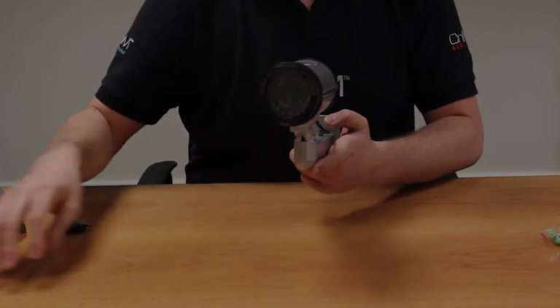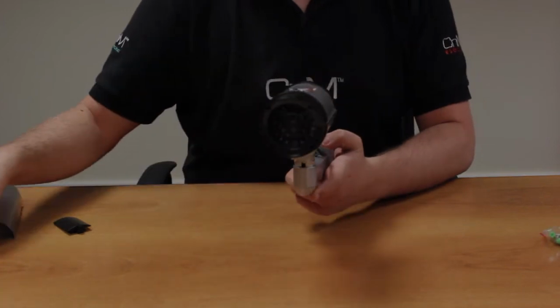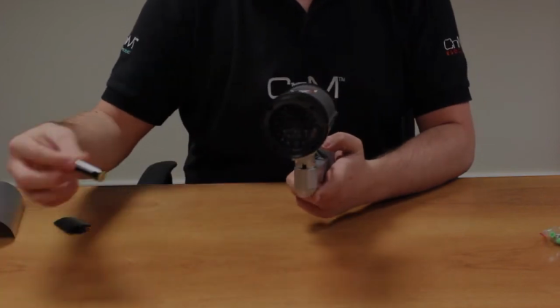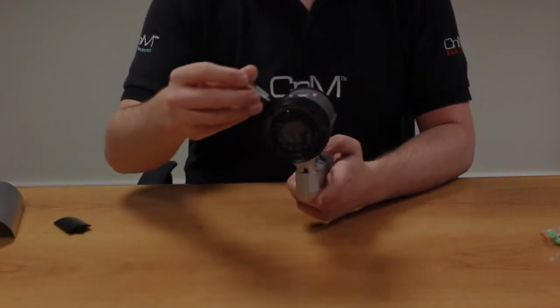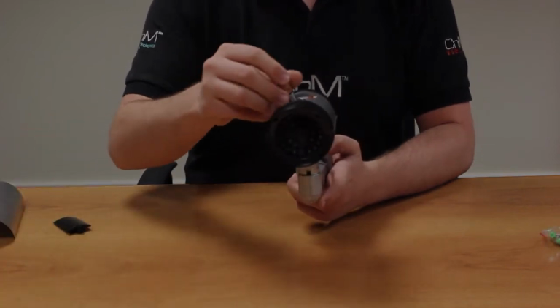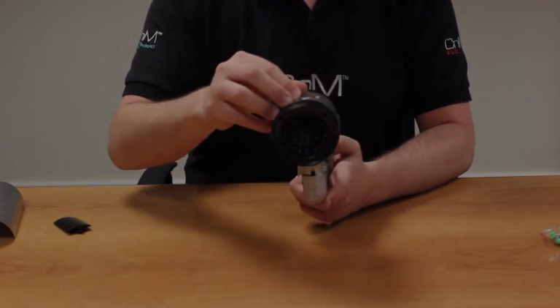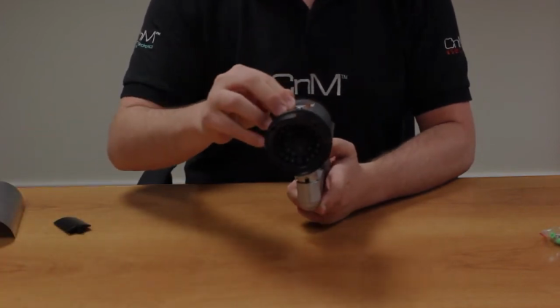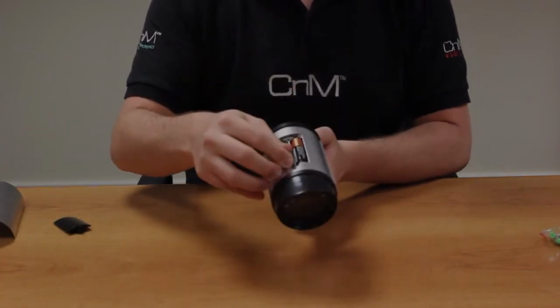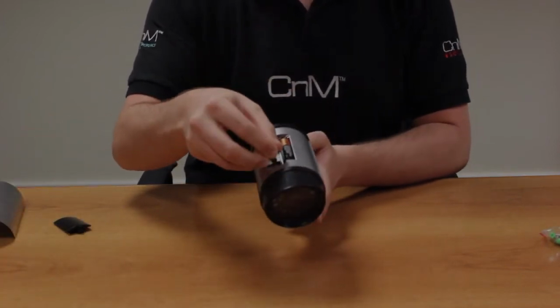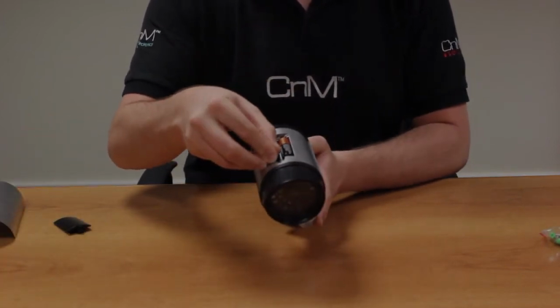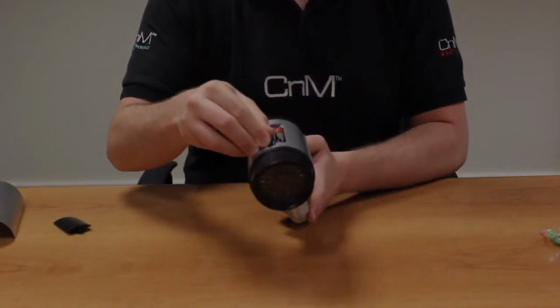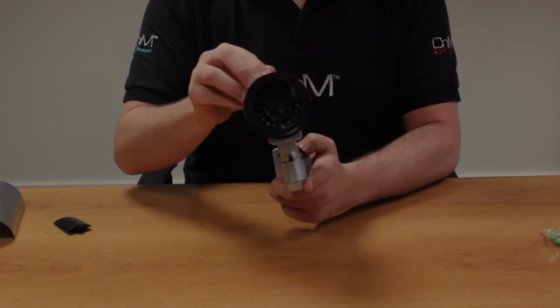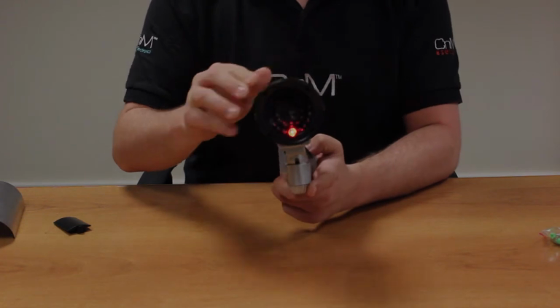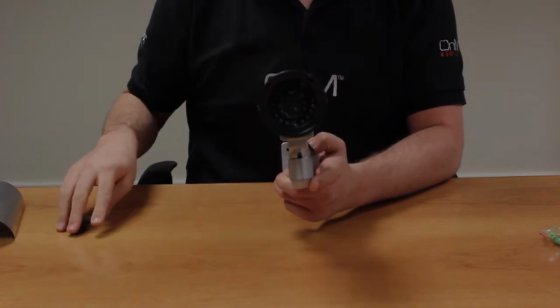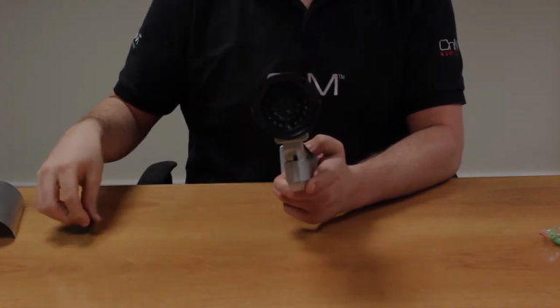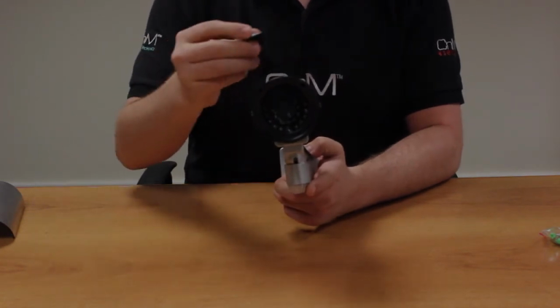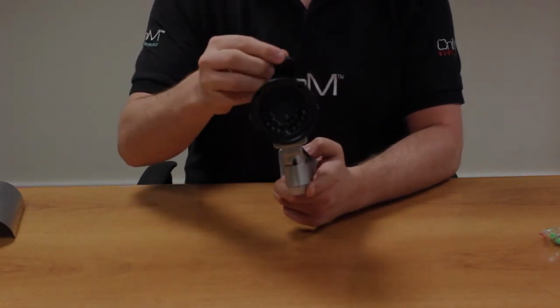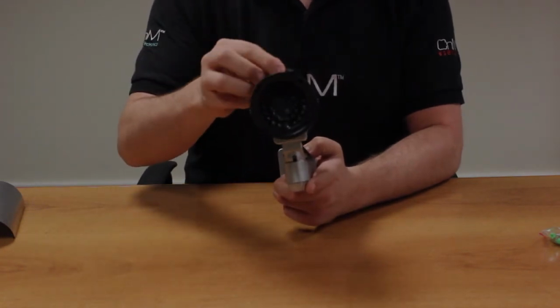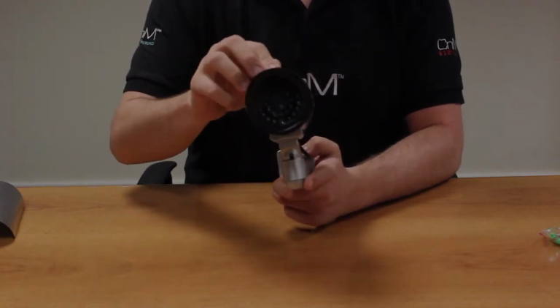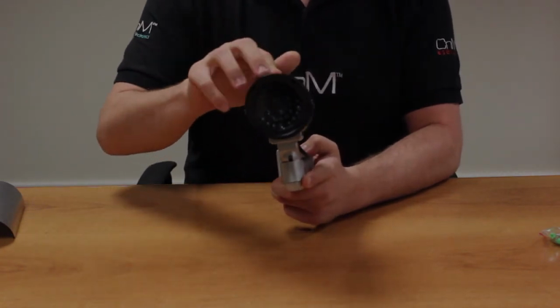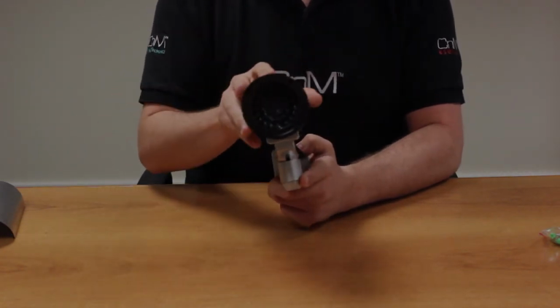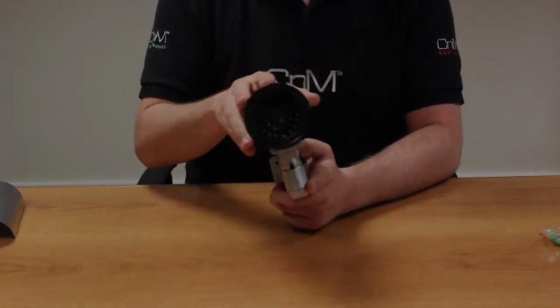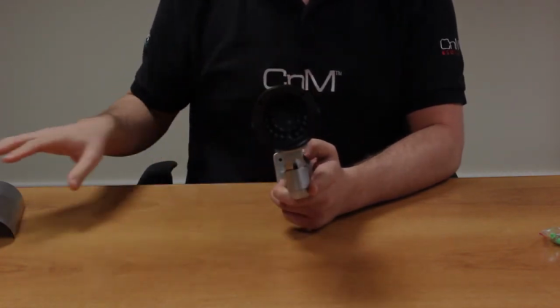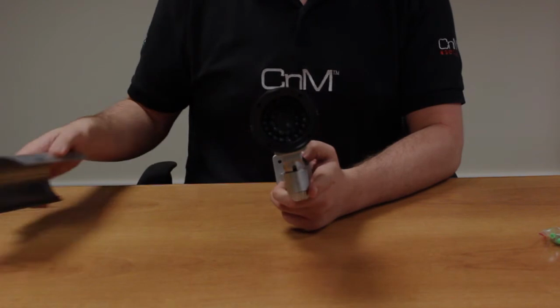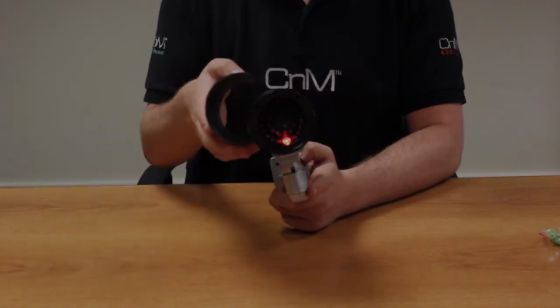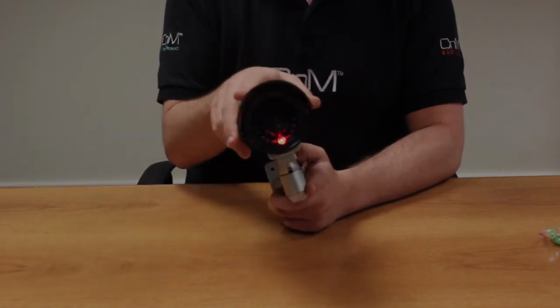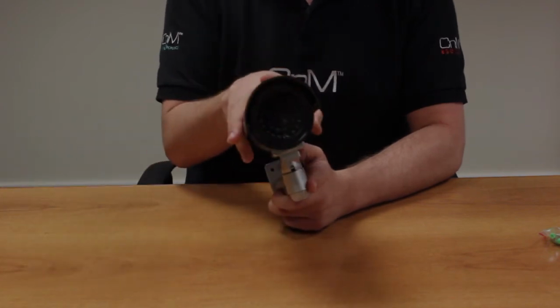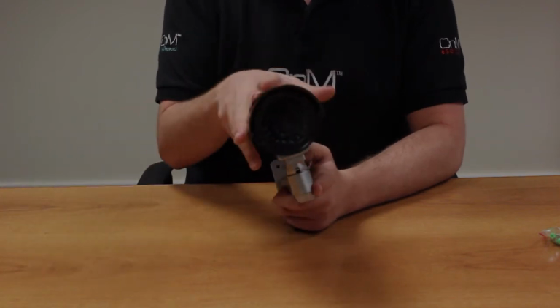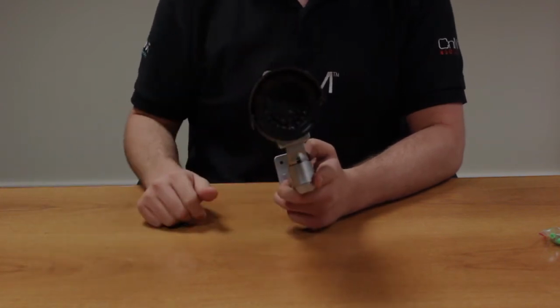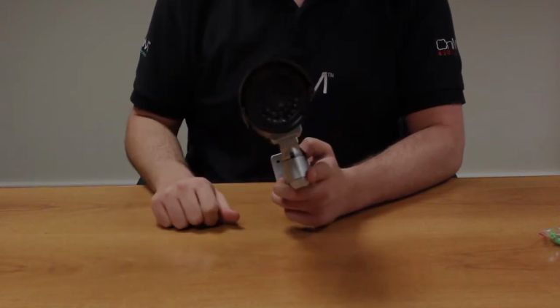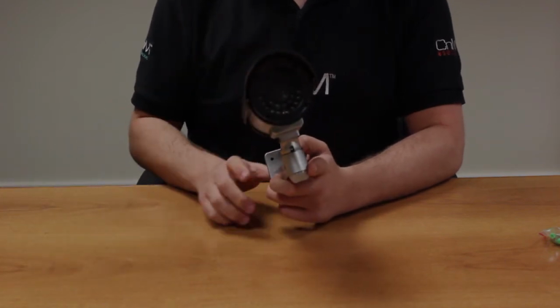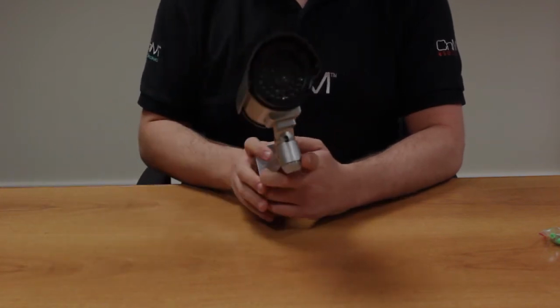To get the camera working, all we need to do is put two AA batteries in the camera, and the LED will begin to flash on the front. Once the LED is flashing, people will automatically think that your house is protected with a real camera.